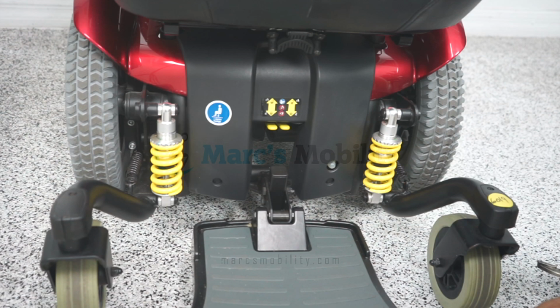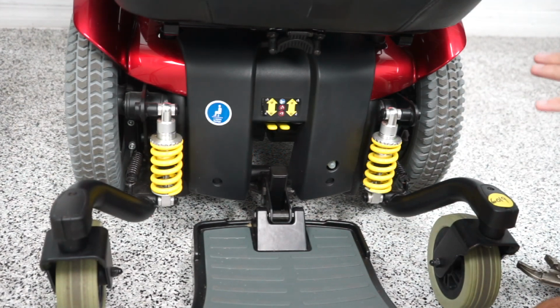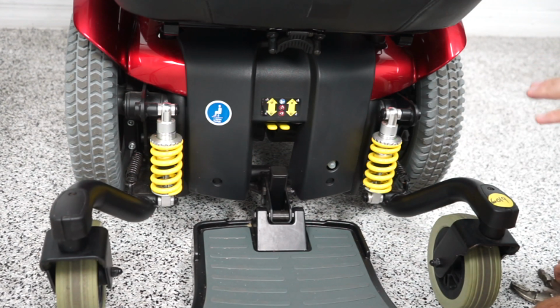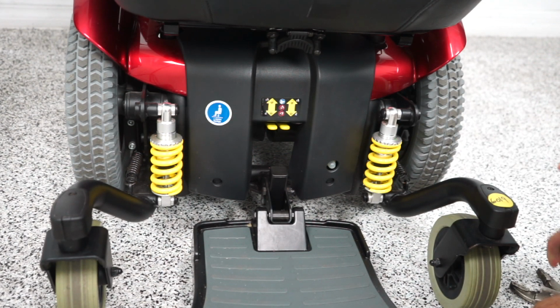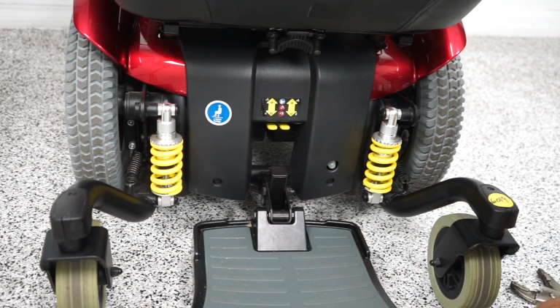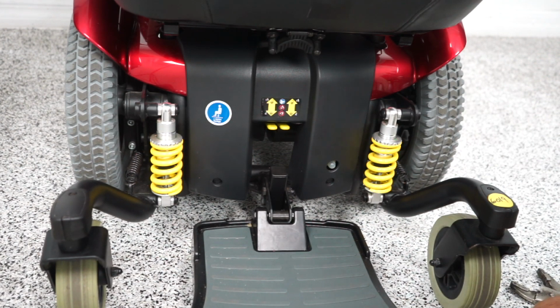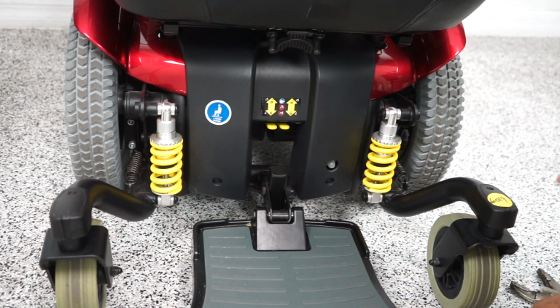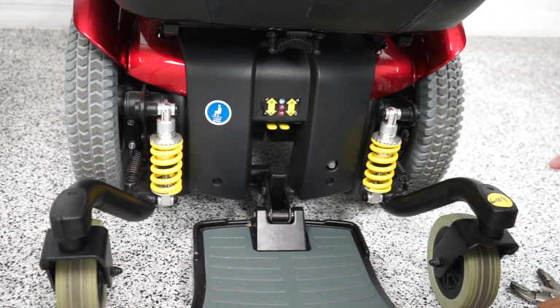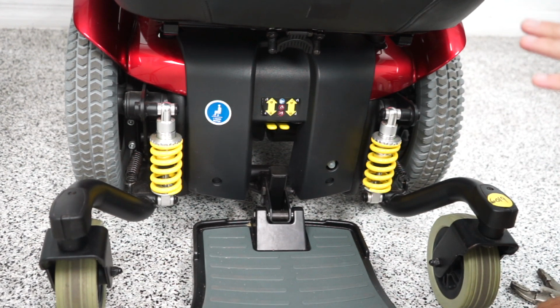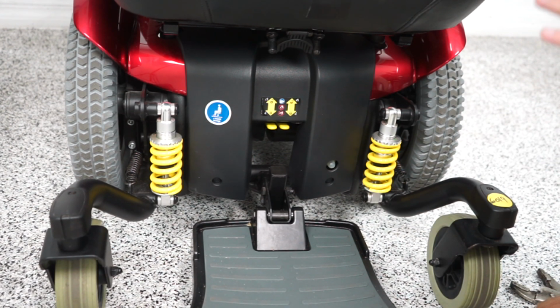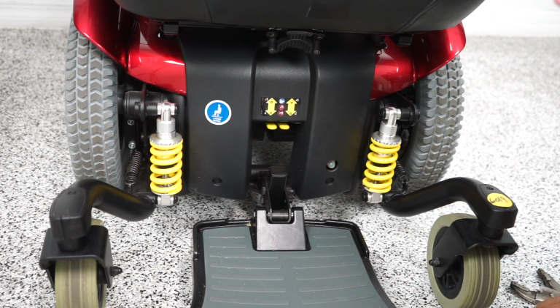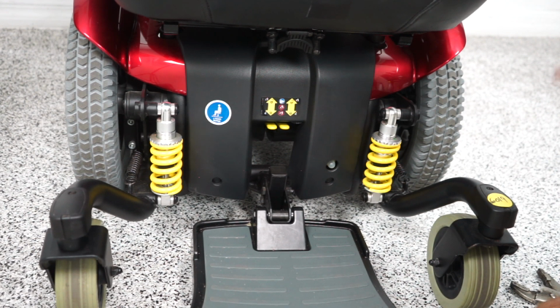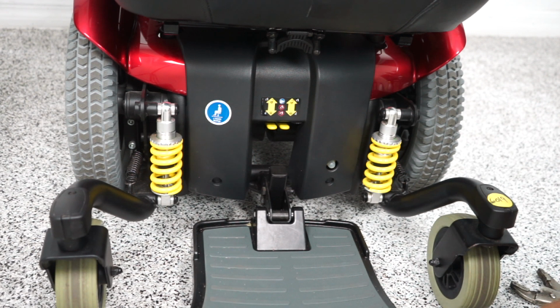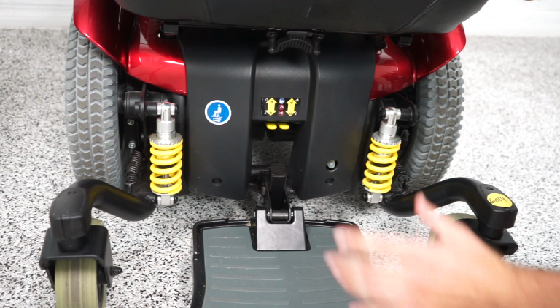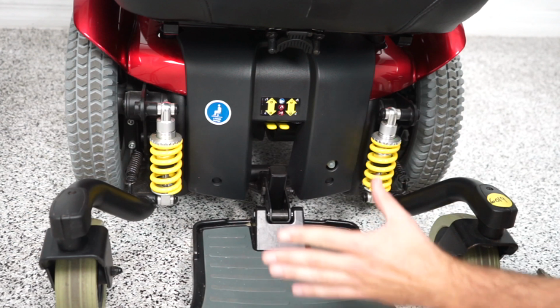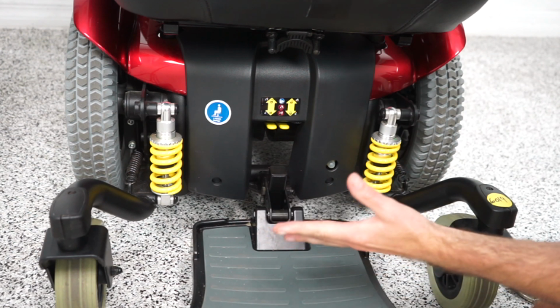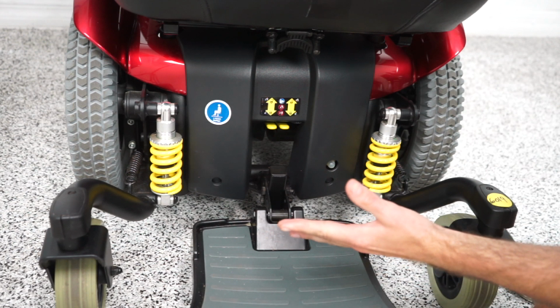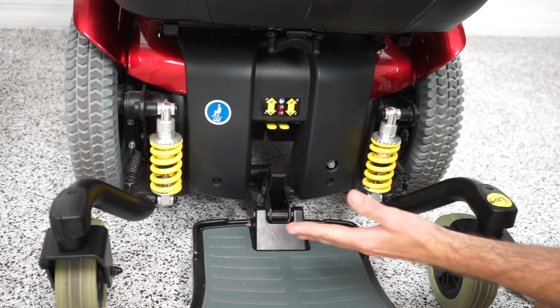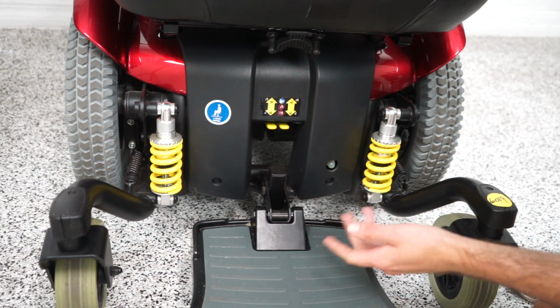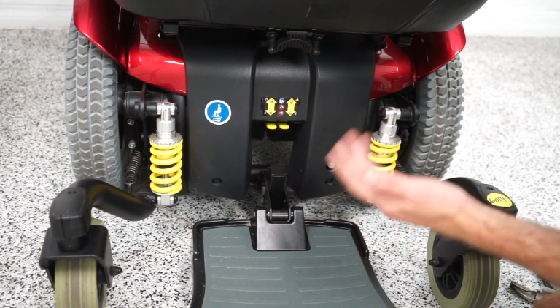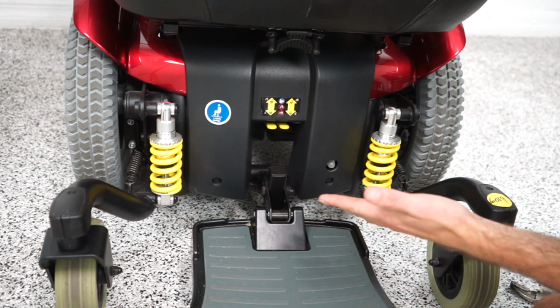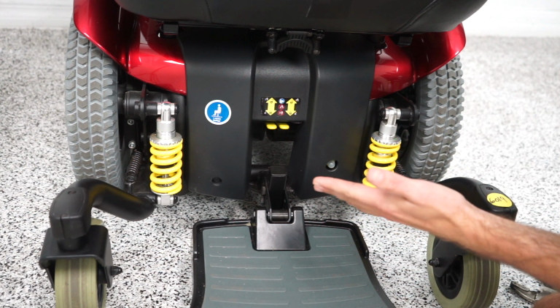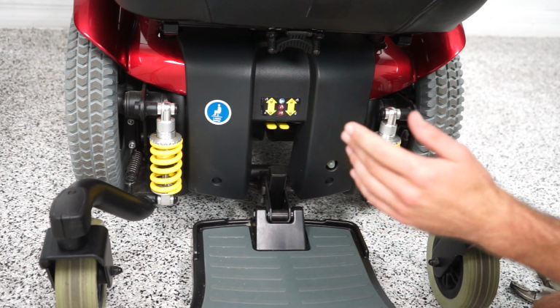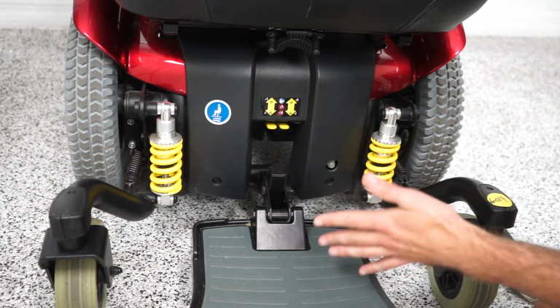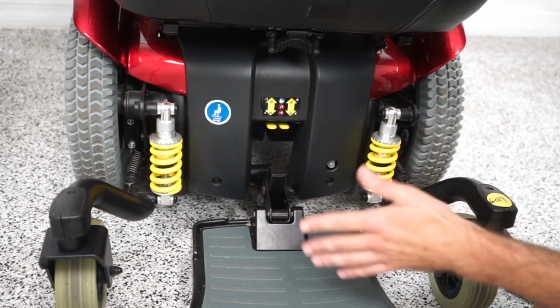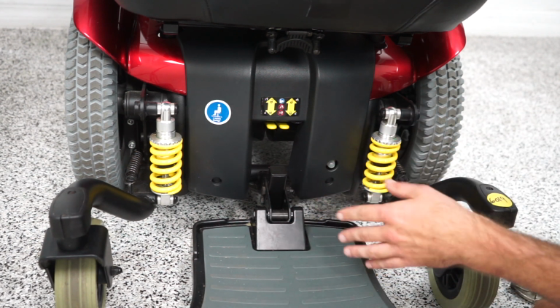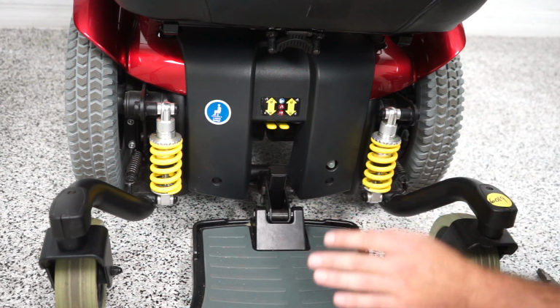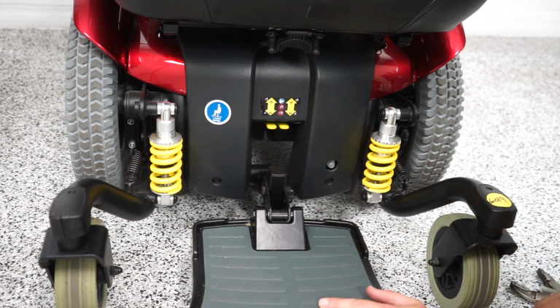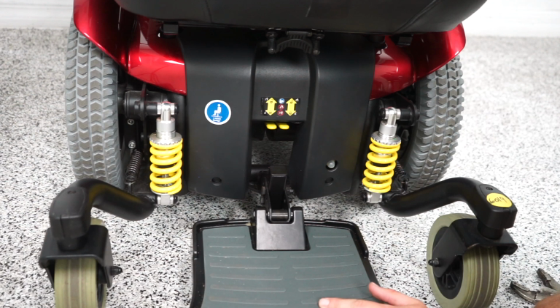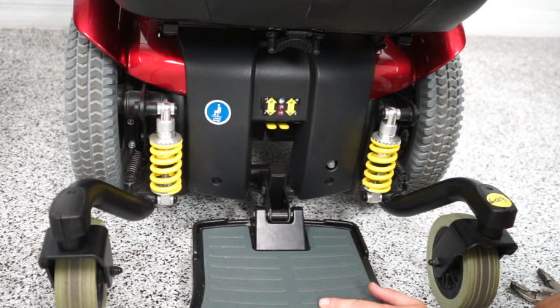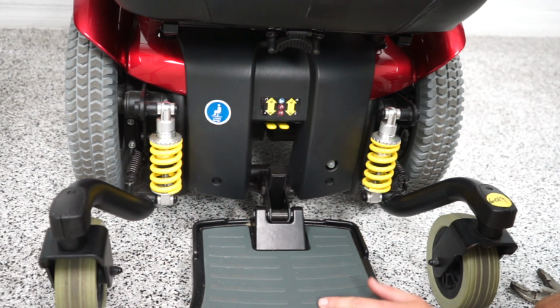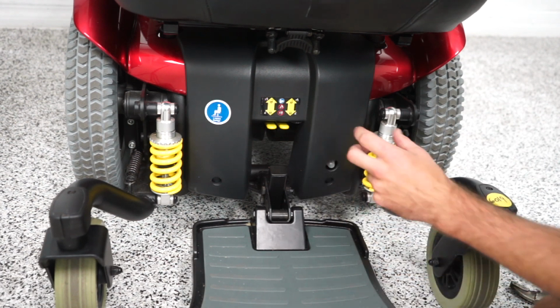Today, we're going over how to adjust suspension on a jazzy power chair. I have a 614HD with me here, but this should work across multiple jazzy power chairs. They're all adjusted the same way.